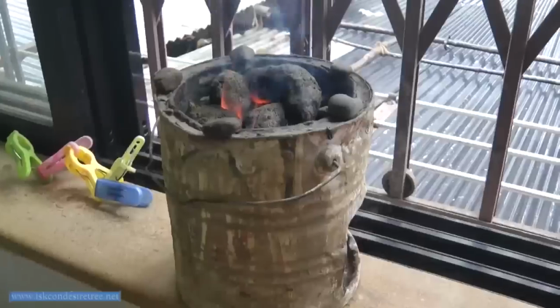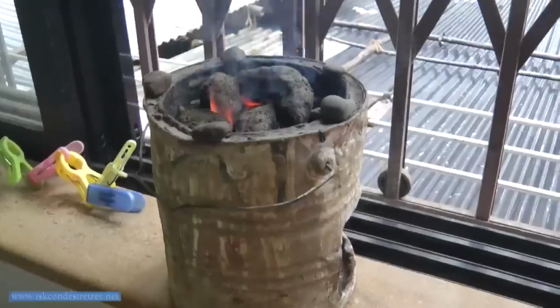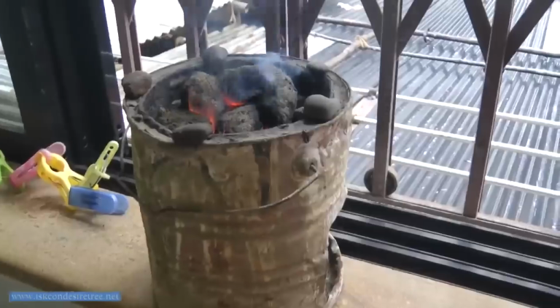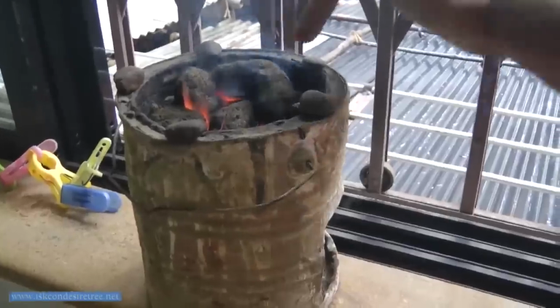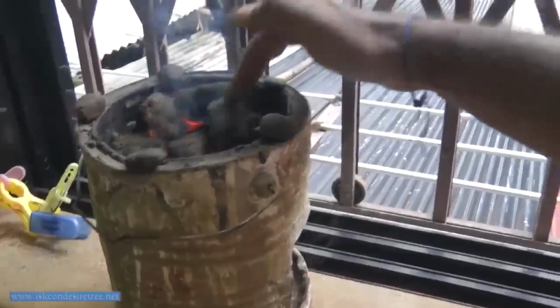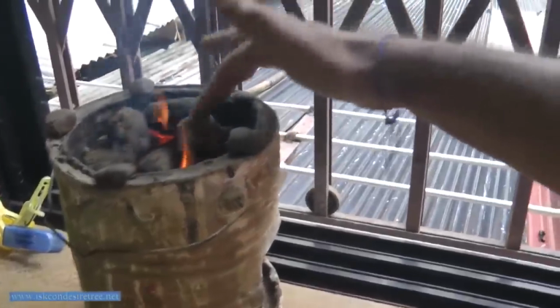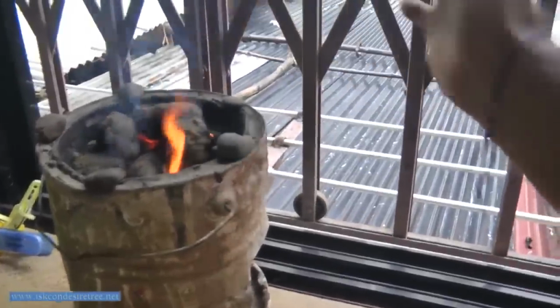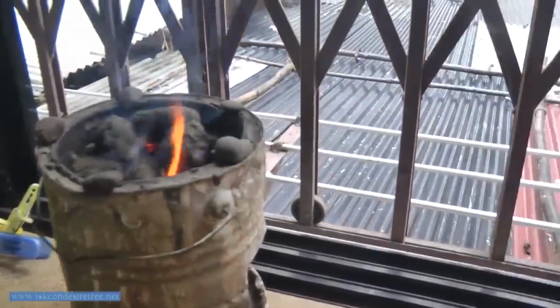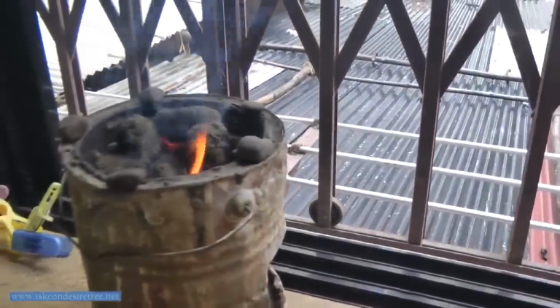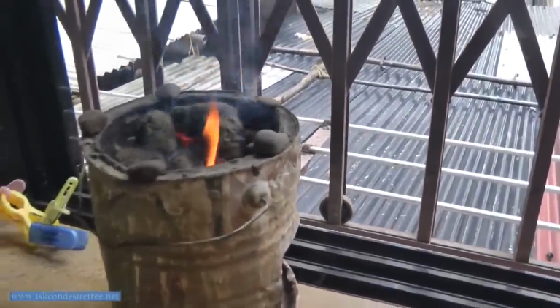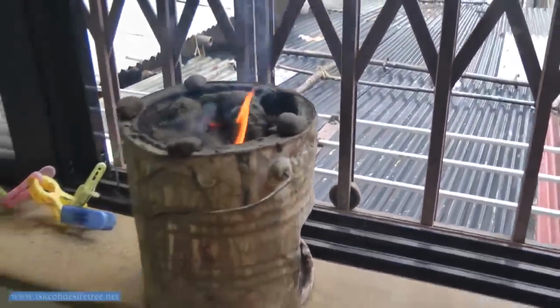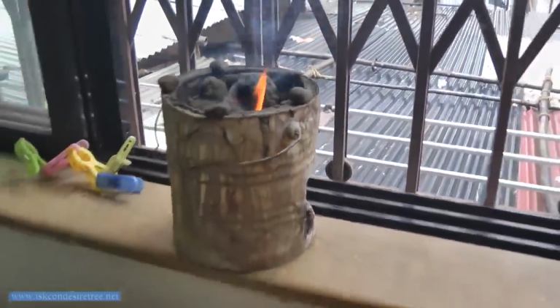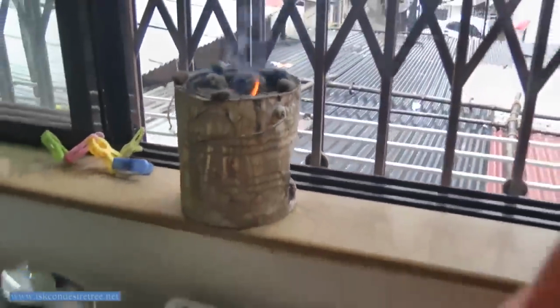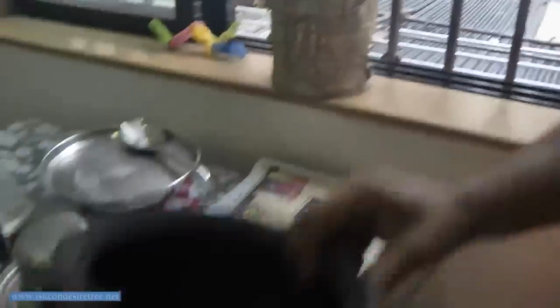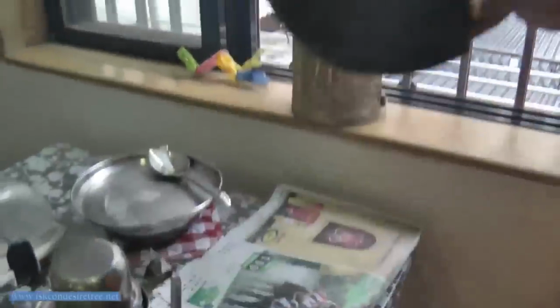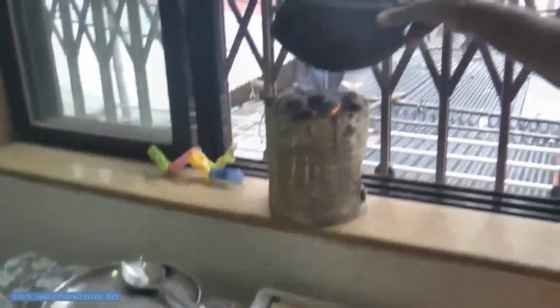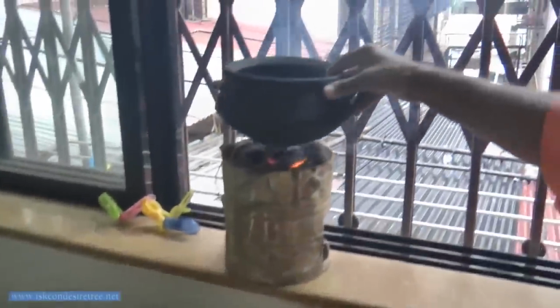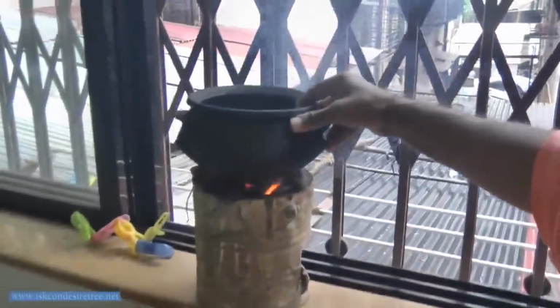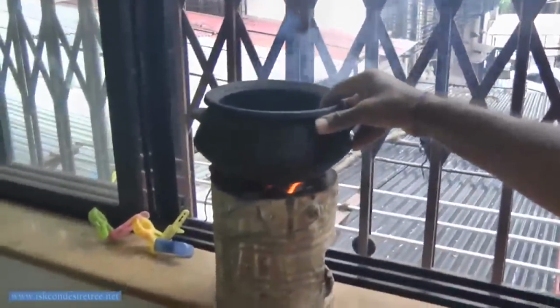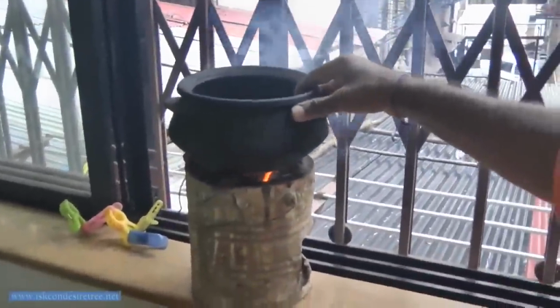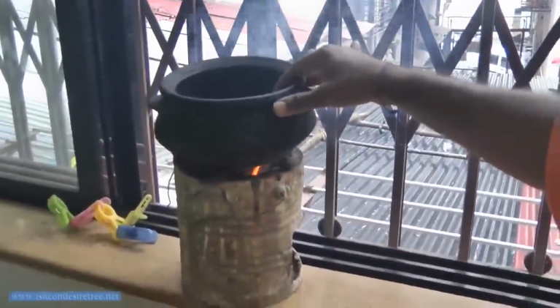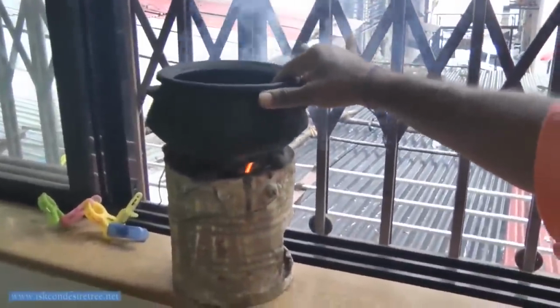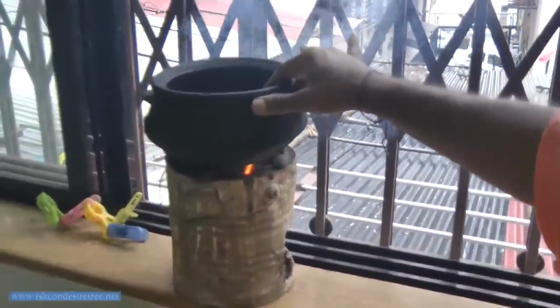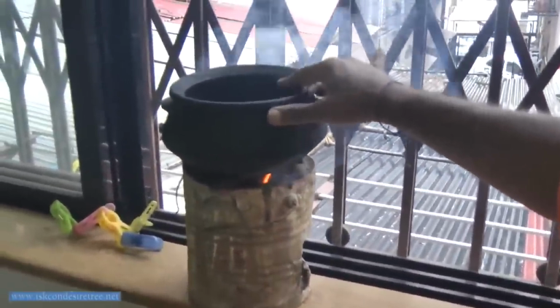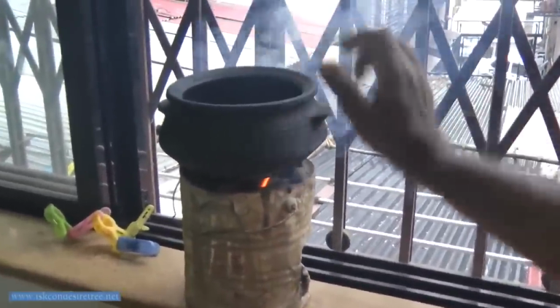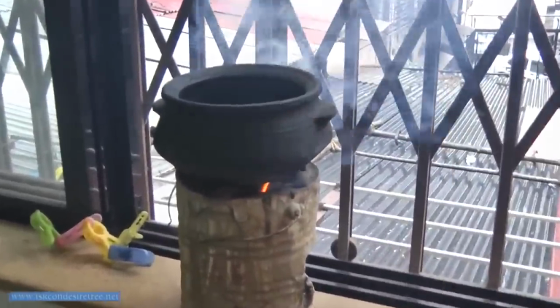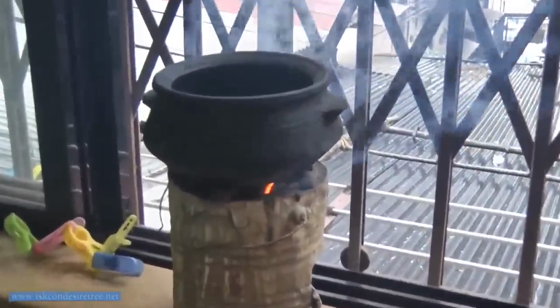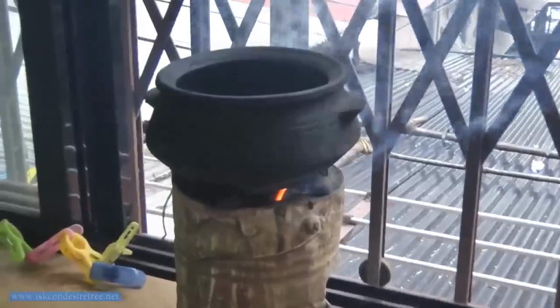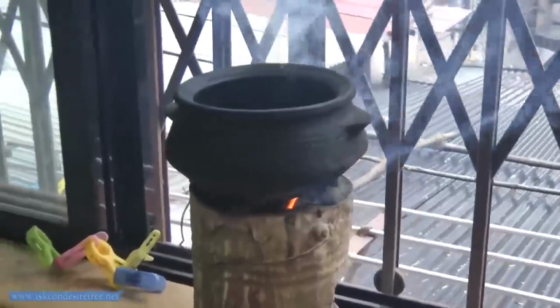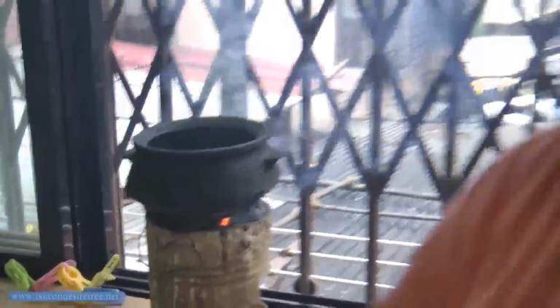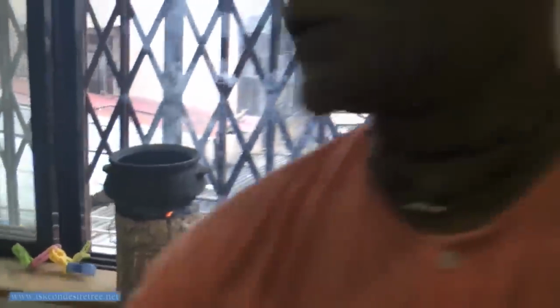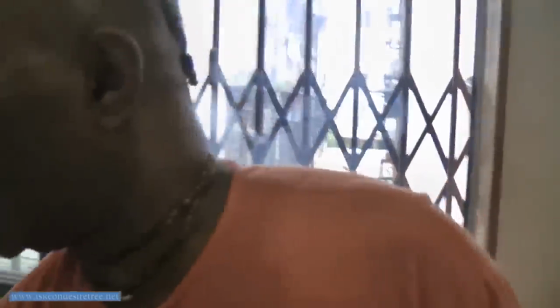The fire catches very nicely, so now it is time to put the mud pot. After putting the mud pot, you can put a teaspoon of ghee.